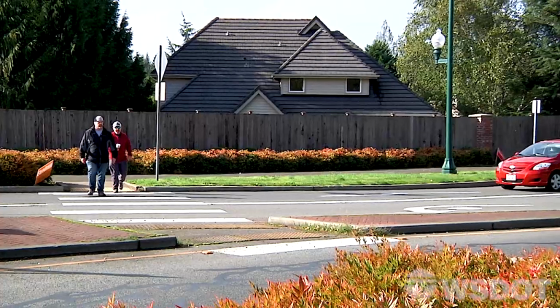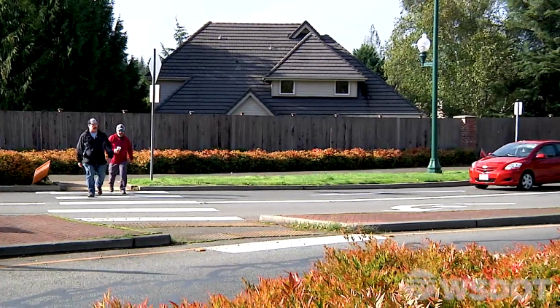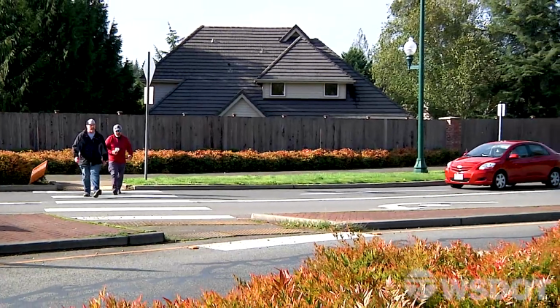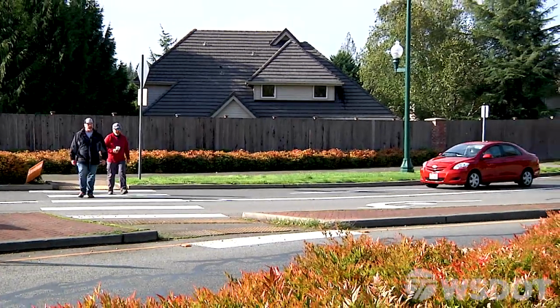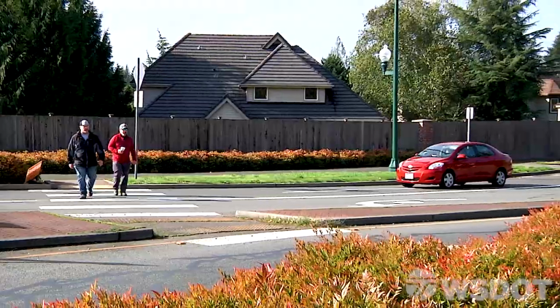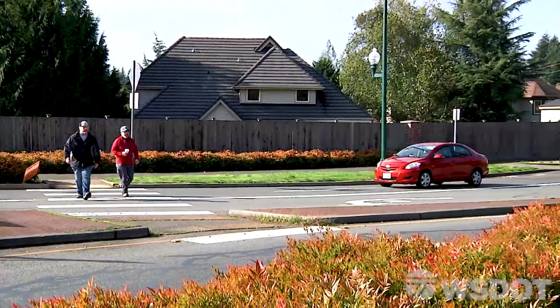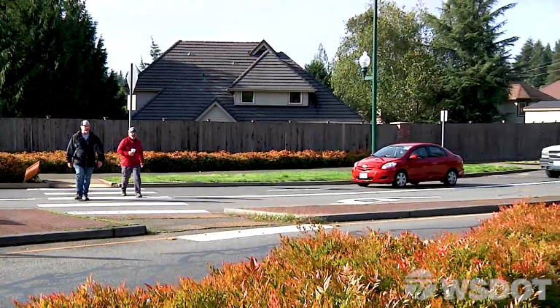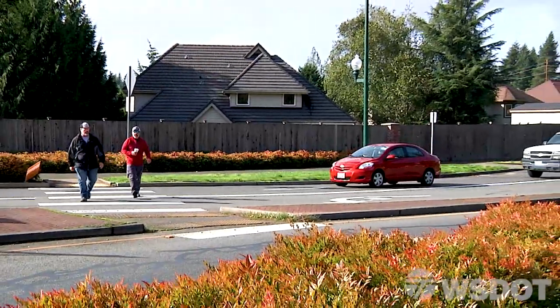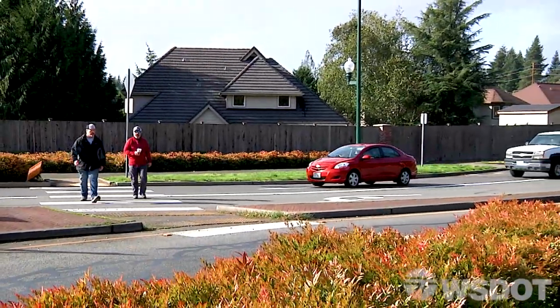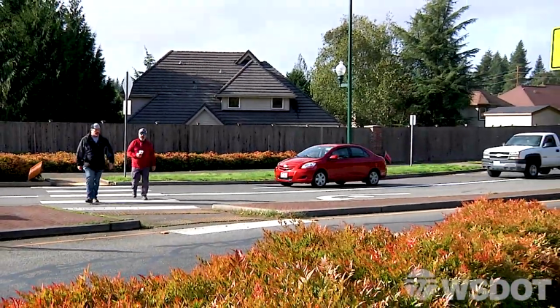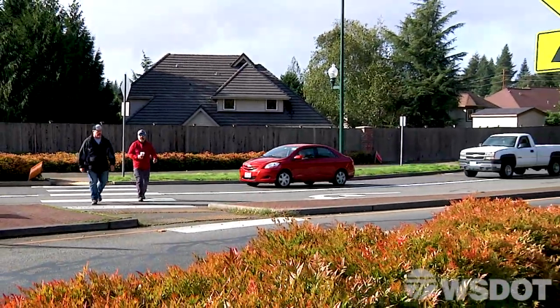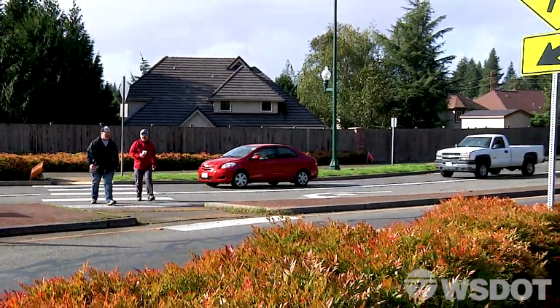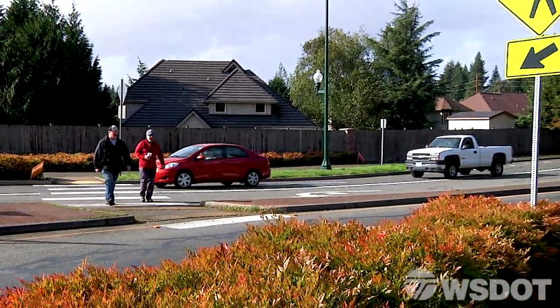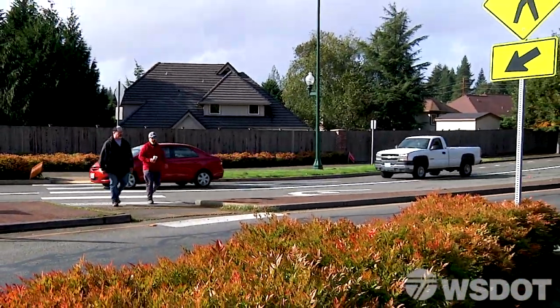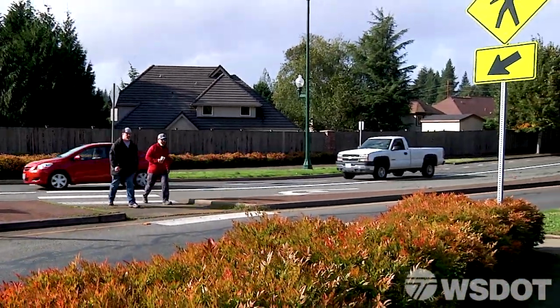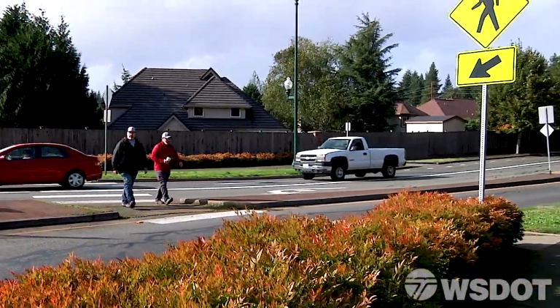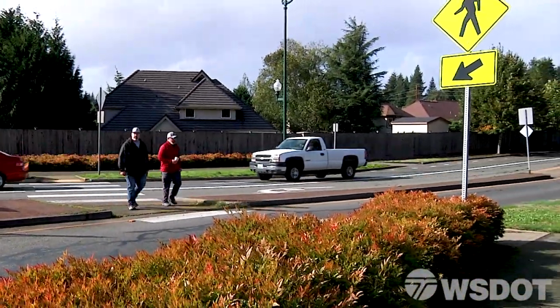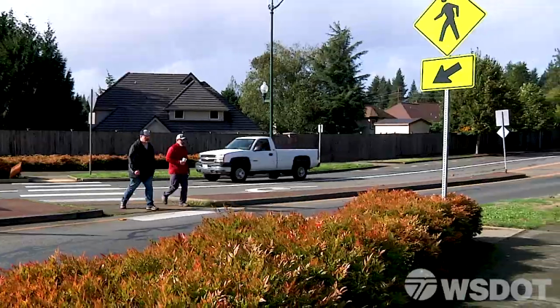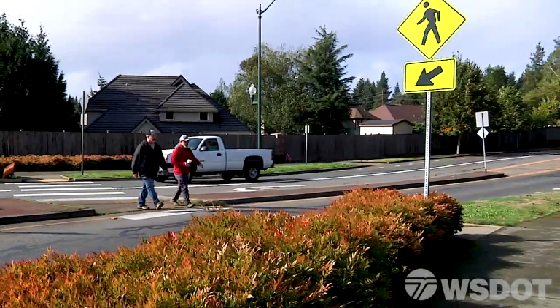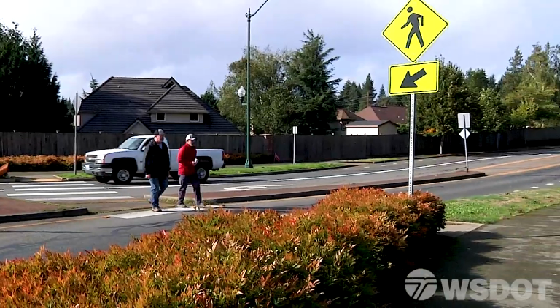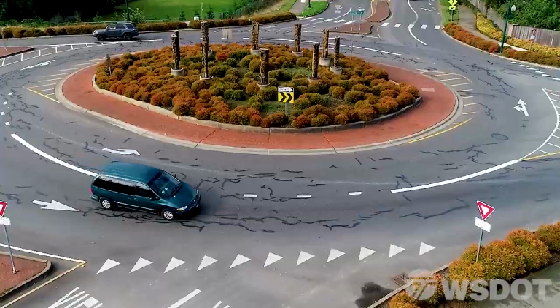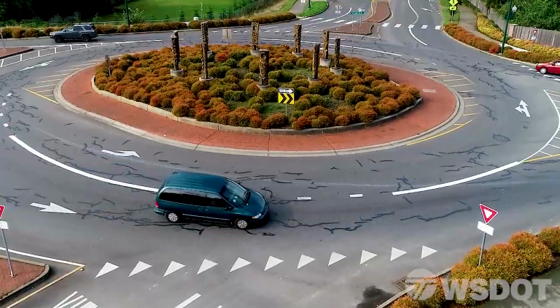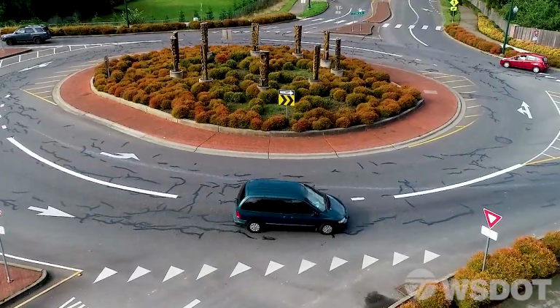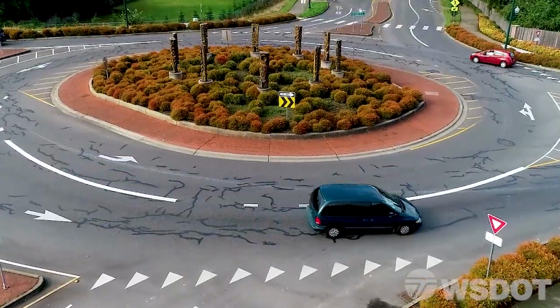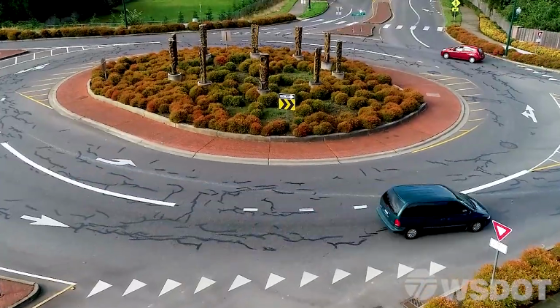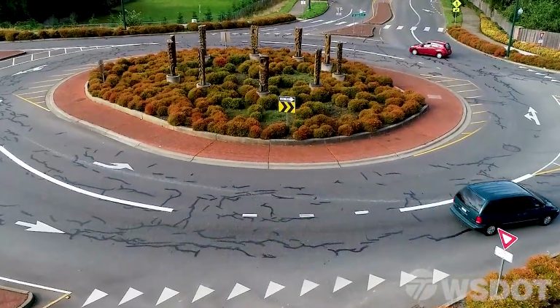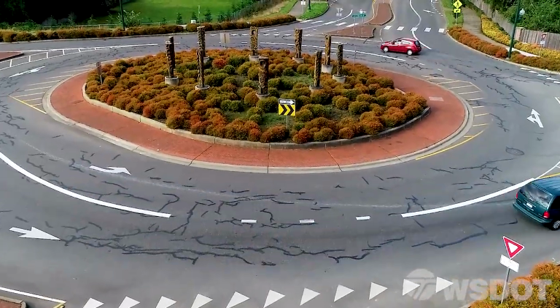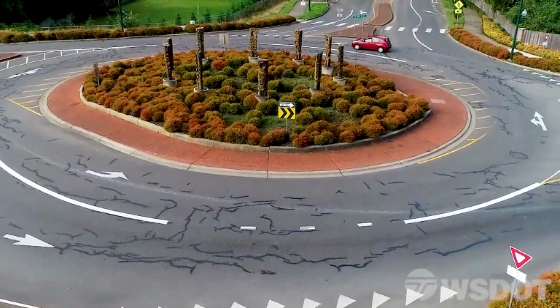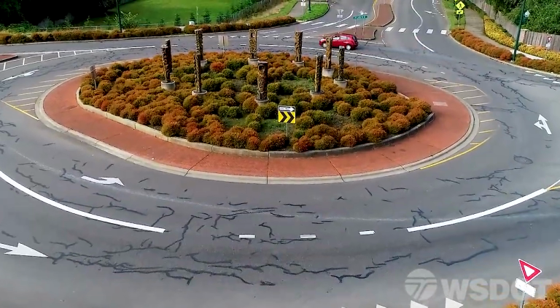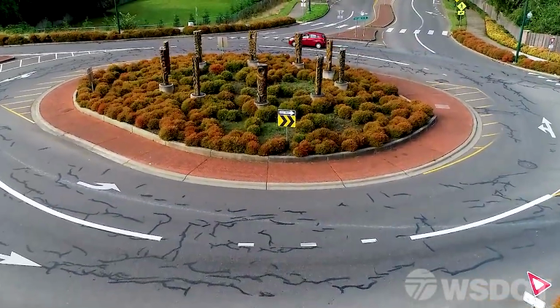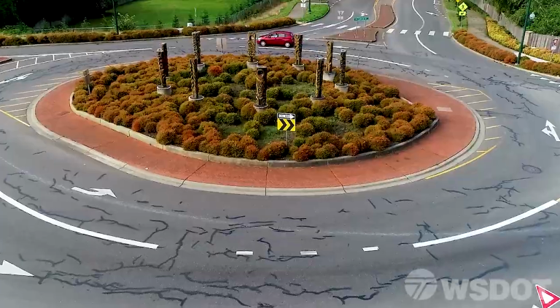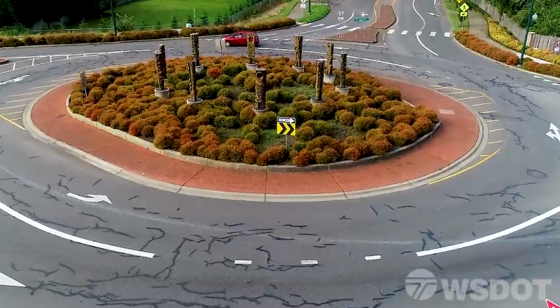Pedestrians must always use the marked crosswalks at each approach outside the roundabout, and drivers should always yield to pedestrians. The center island is not safe for pedestrians because it is there to assist trucks.